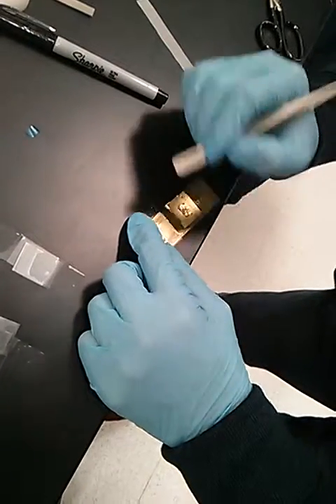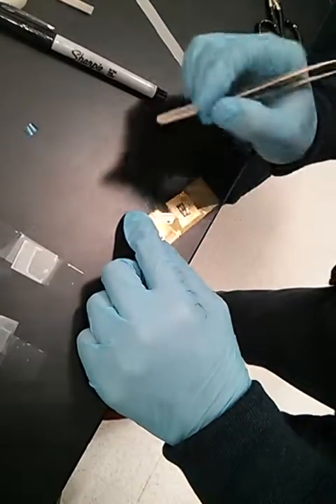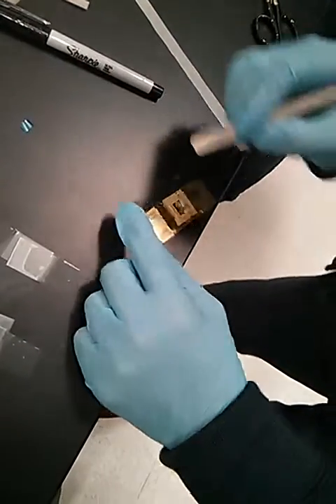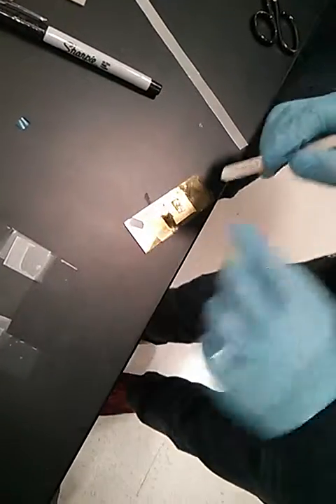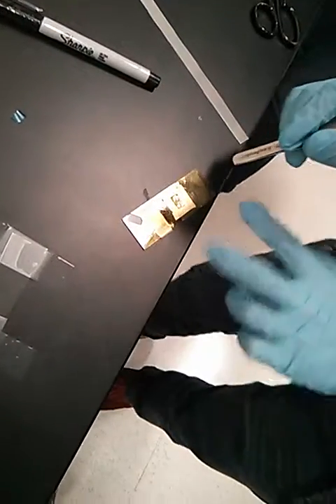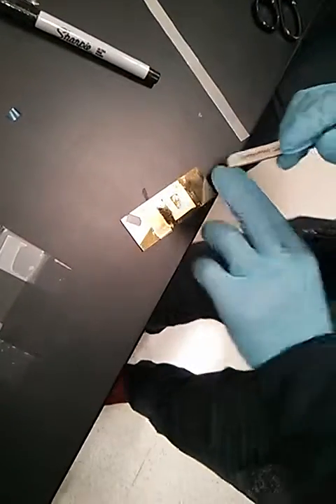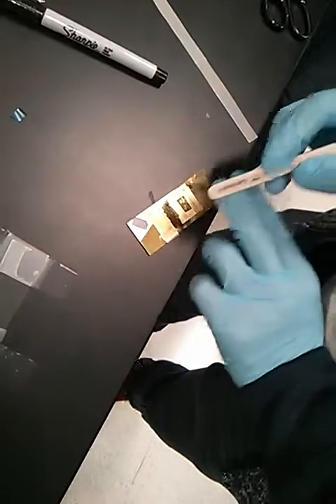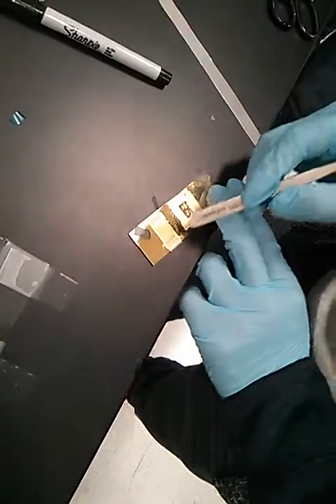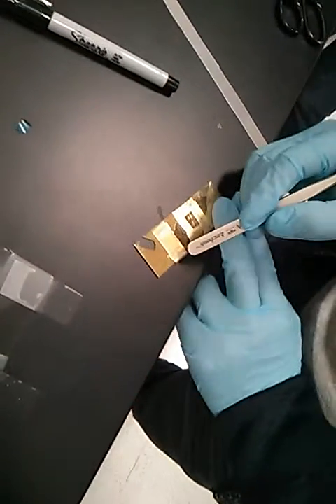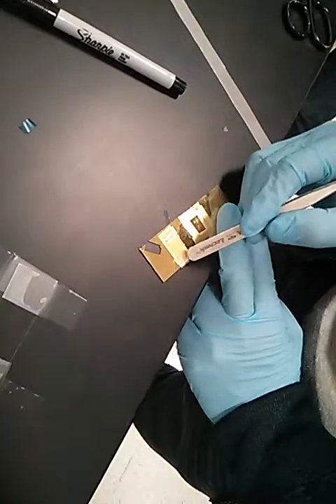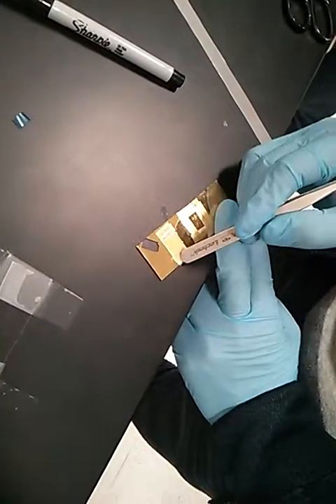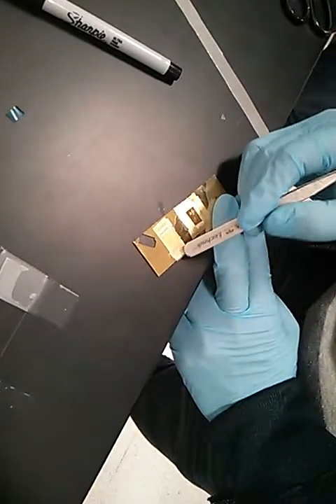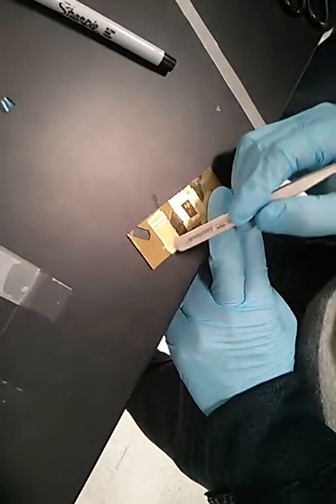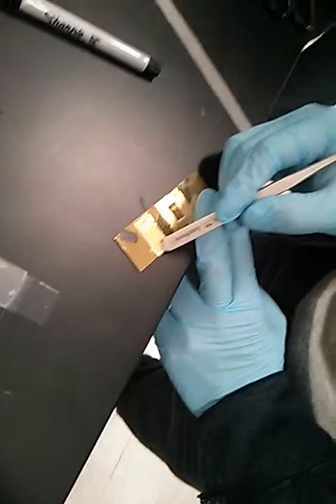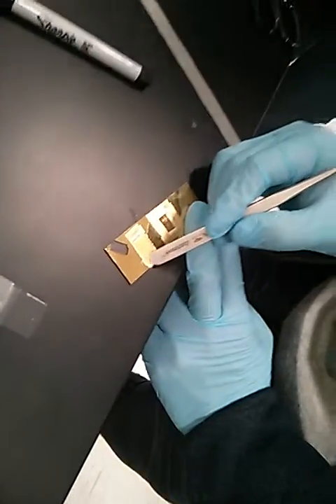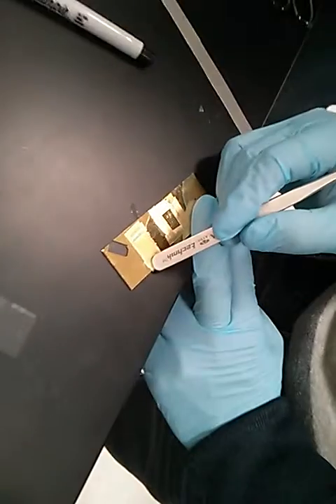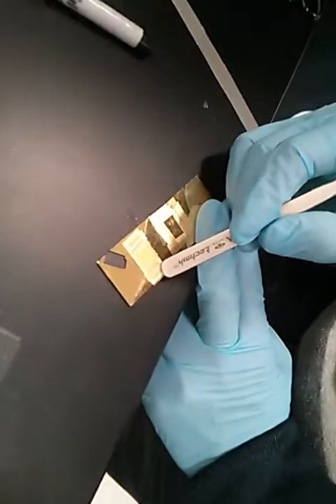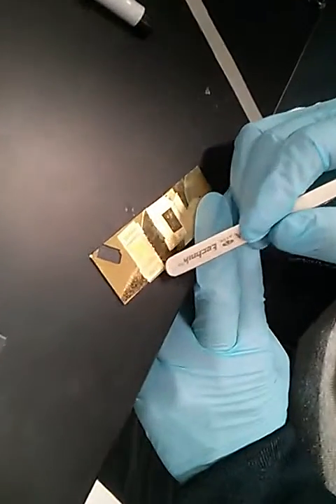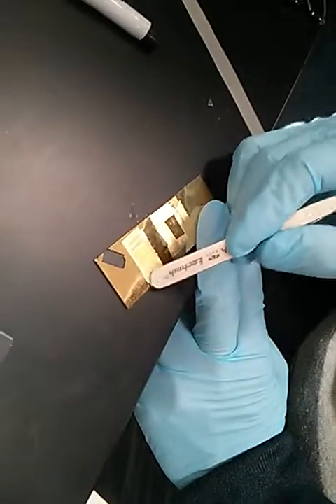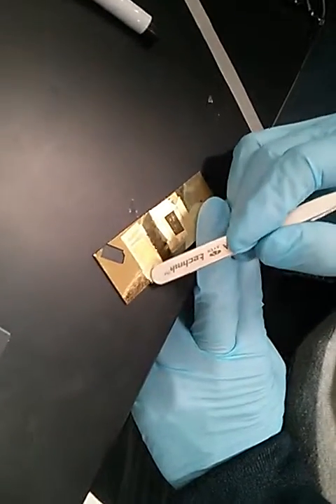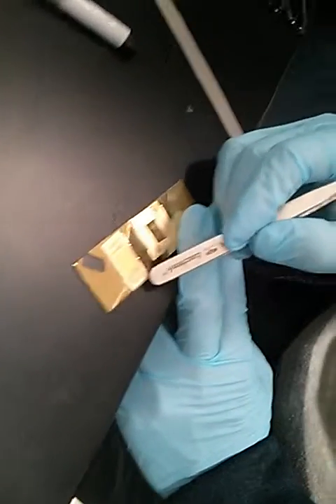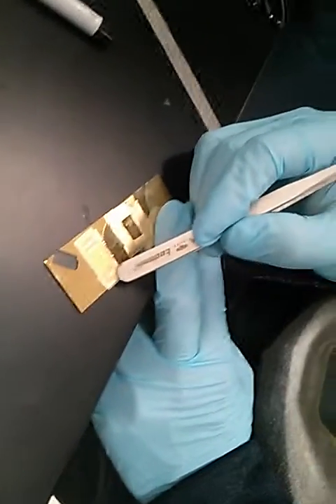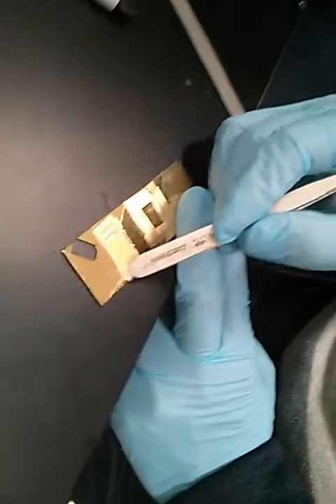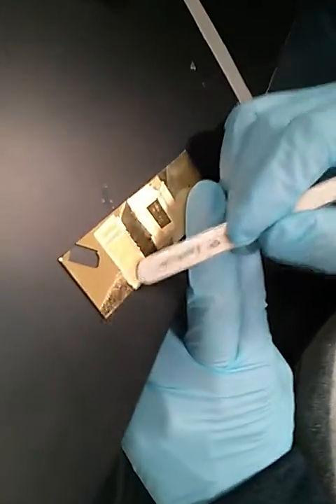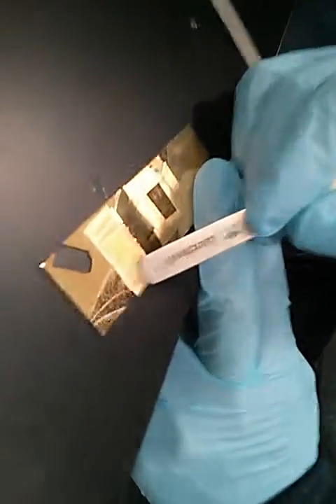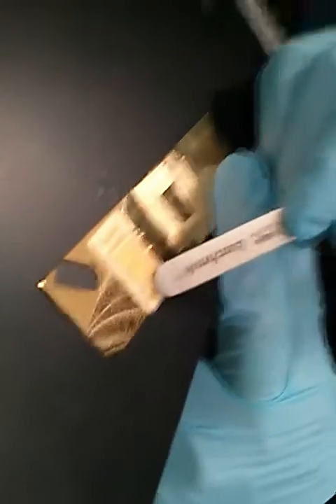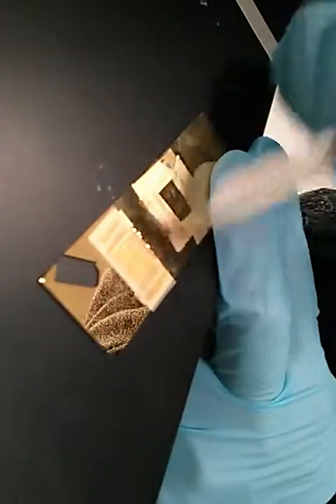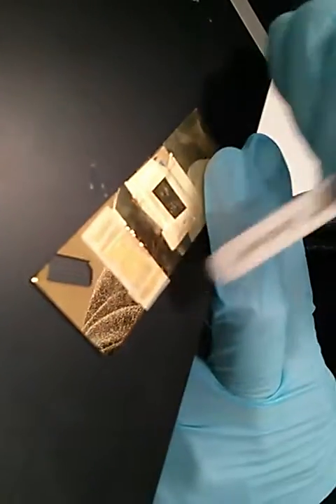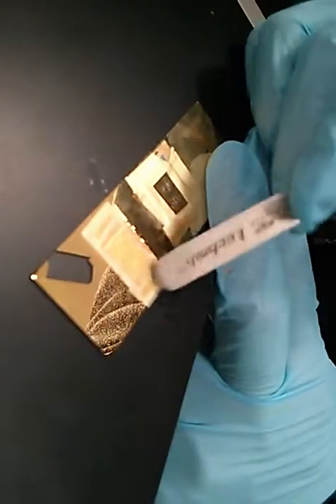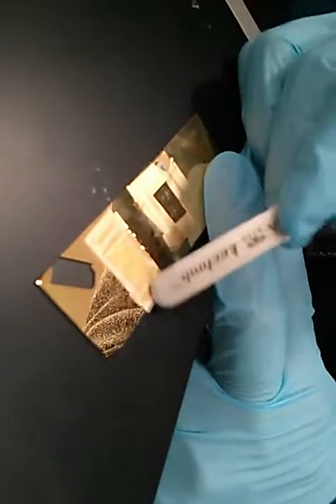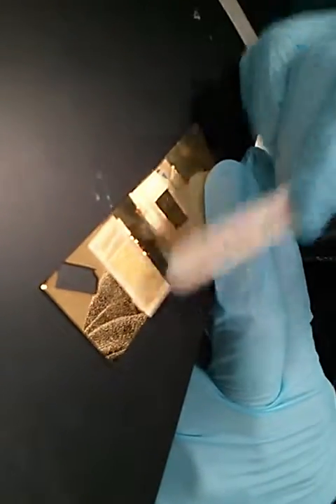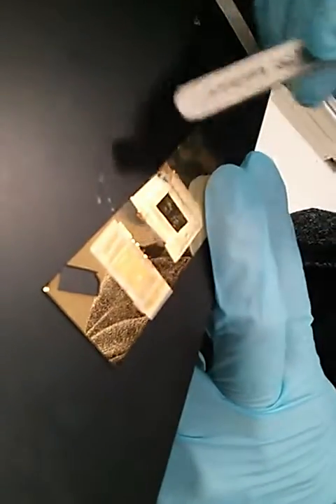So when there is good contact, you can see the color change very clearly, right? Yeah, so that's just something to note.